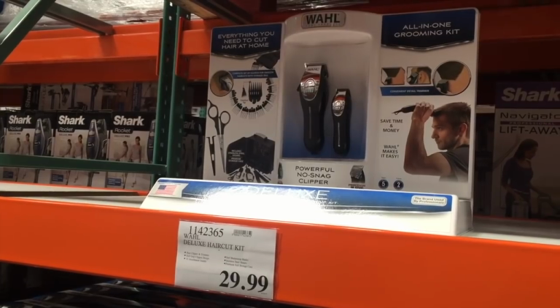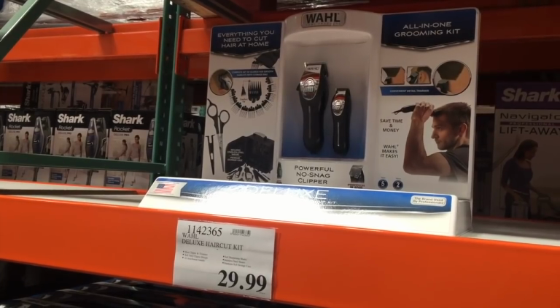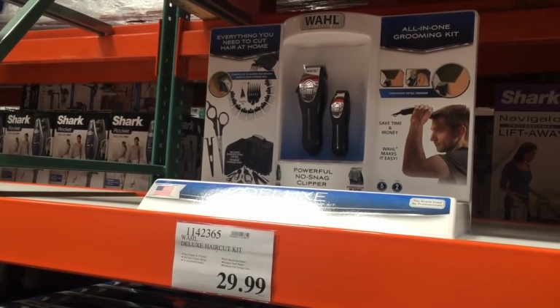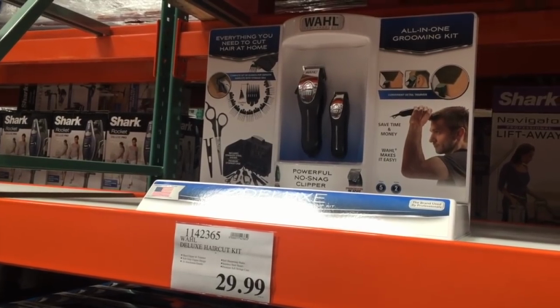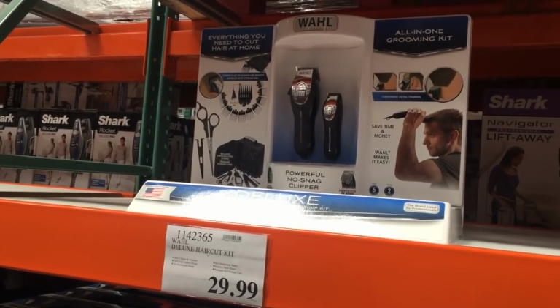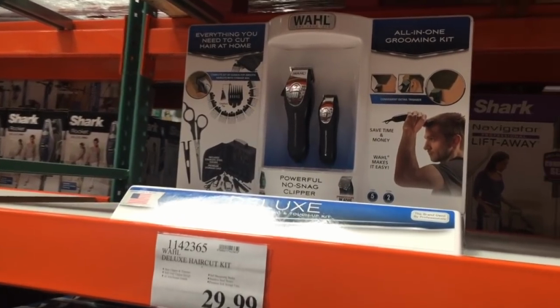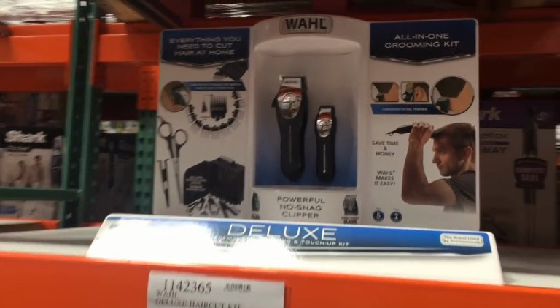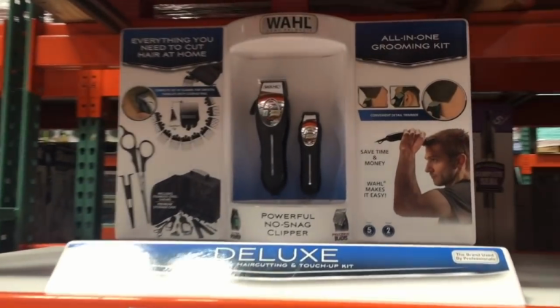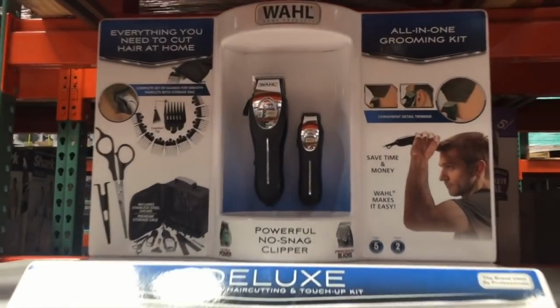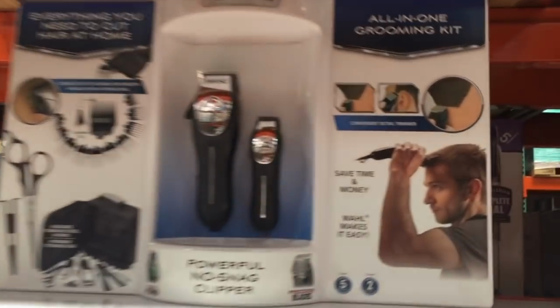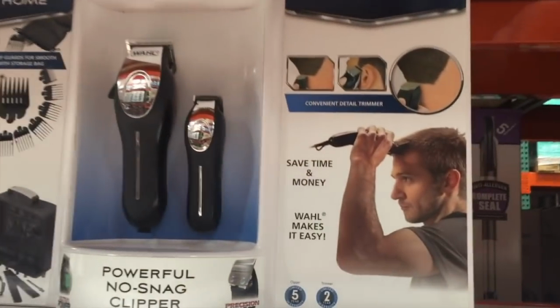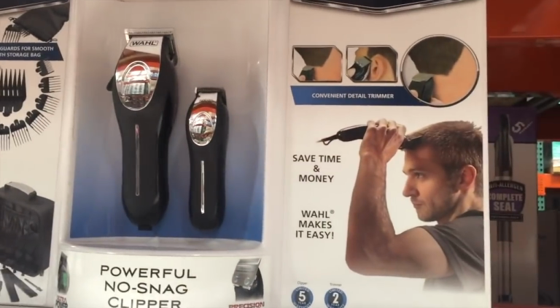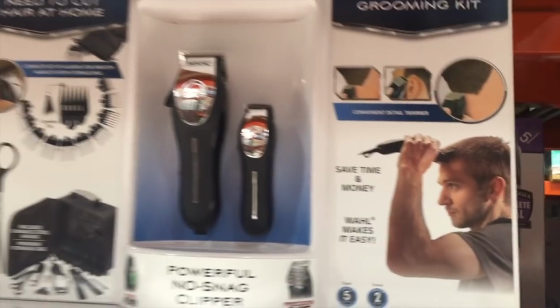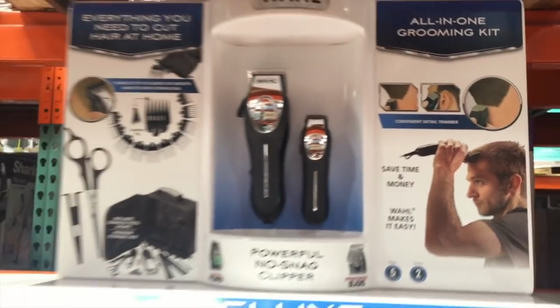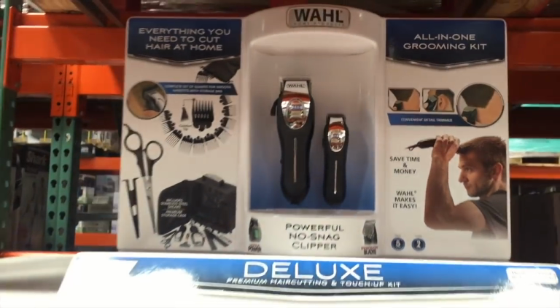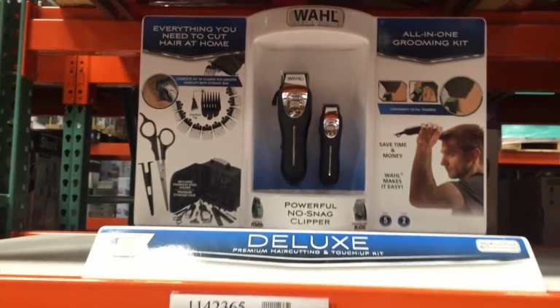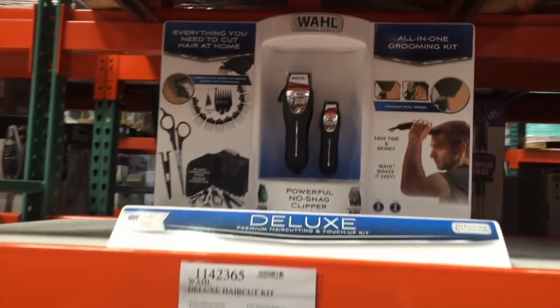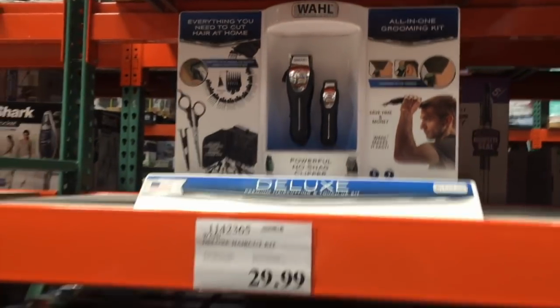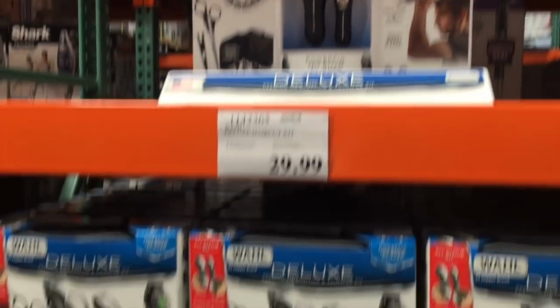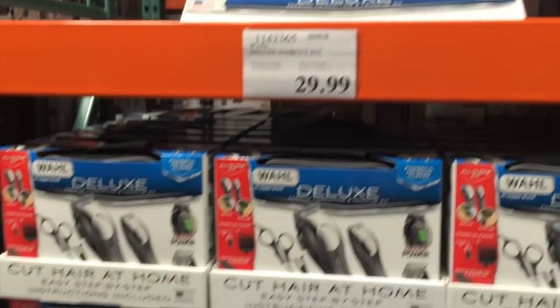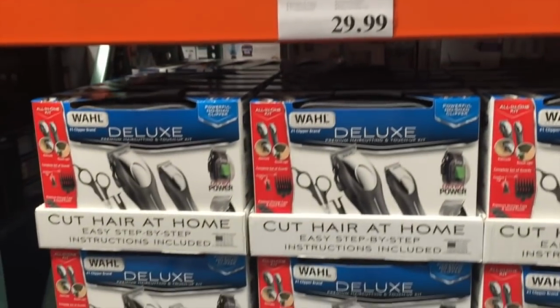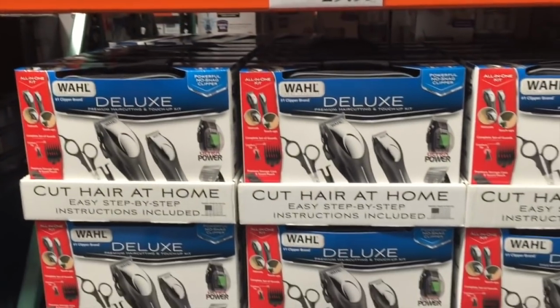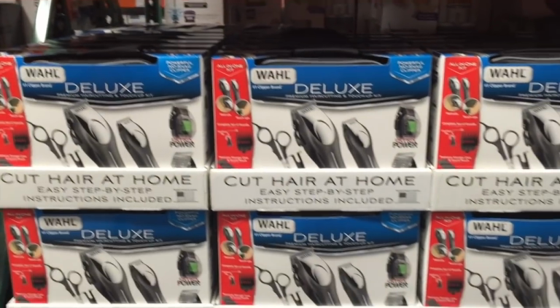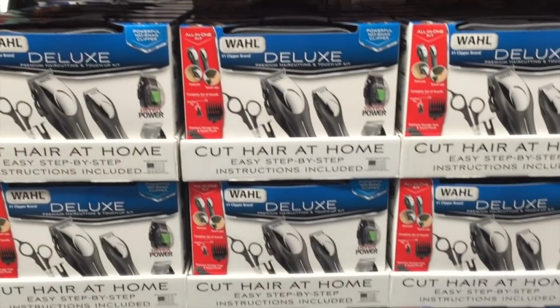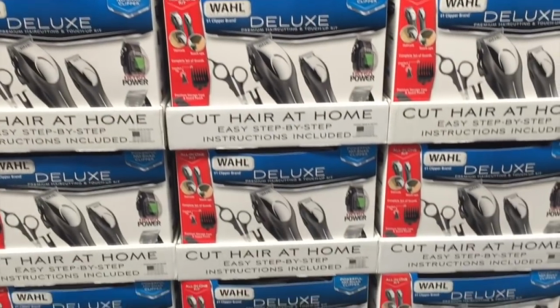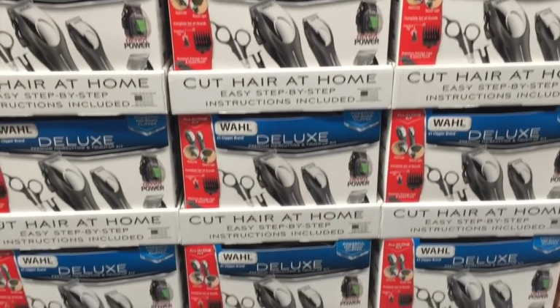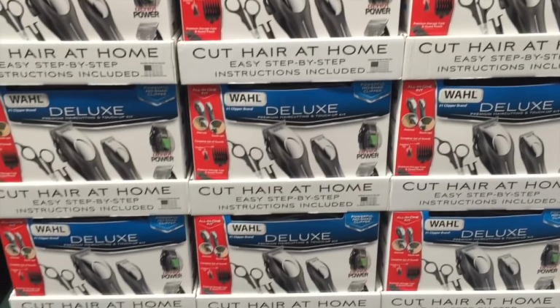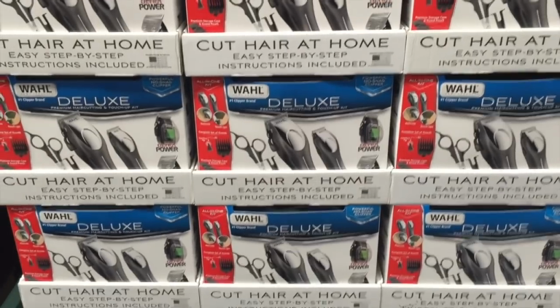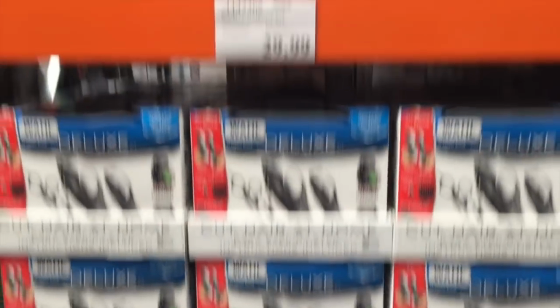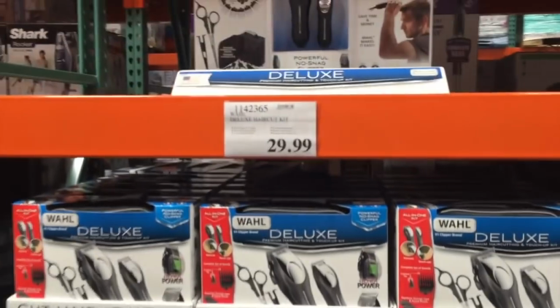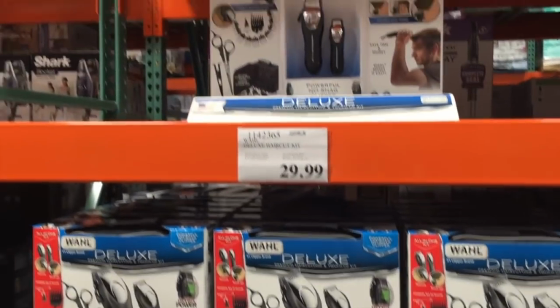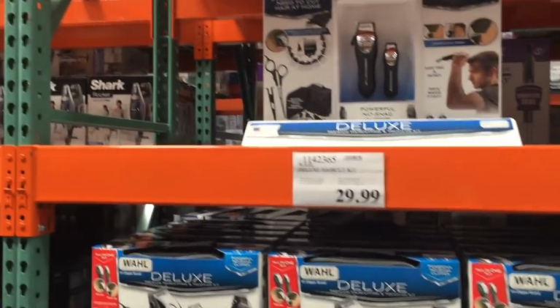Hold the phone — this thing's only $30. First of all, he's cutting his own hair — what a man! Look at all the accessories you get in there. At Target this would be like double the price.